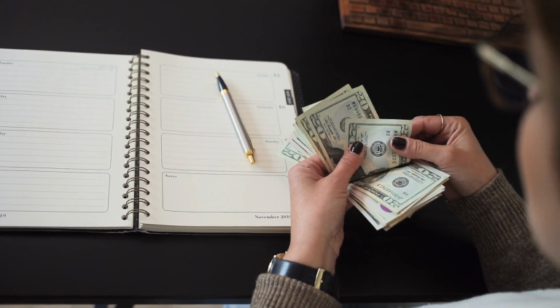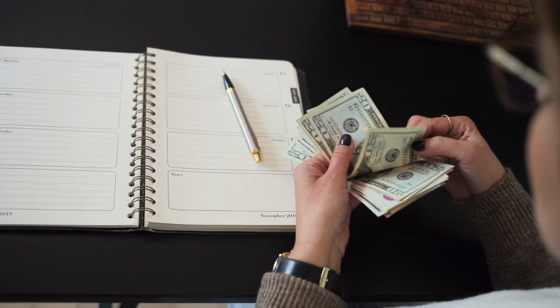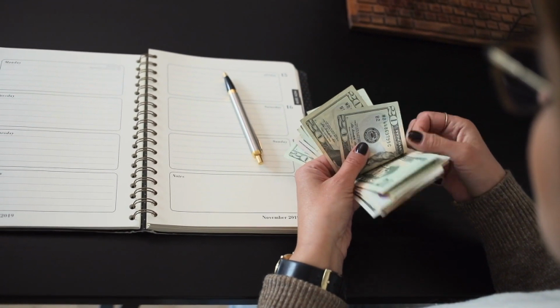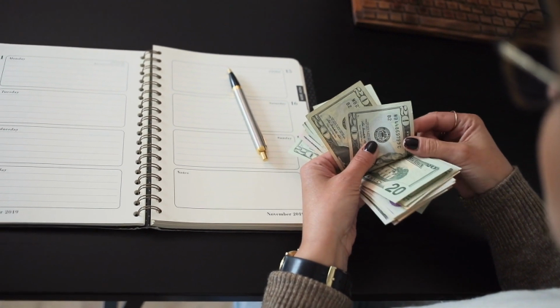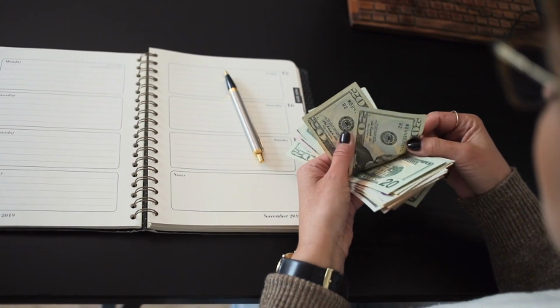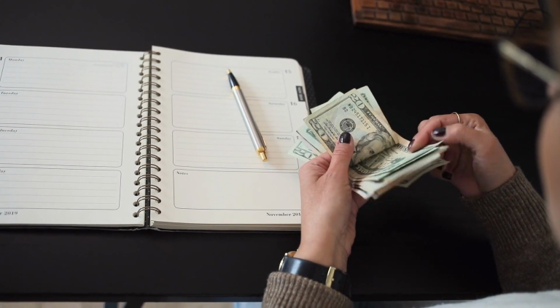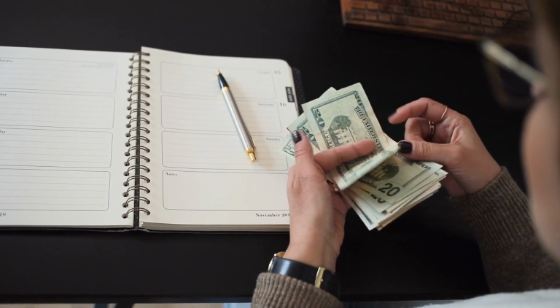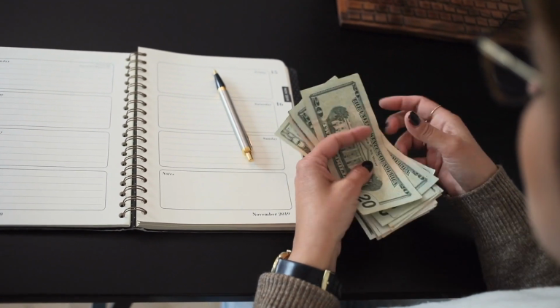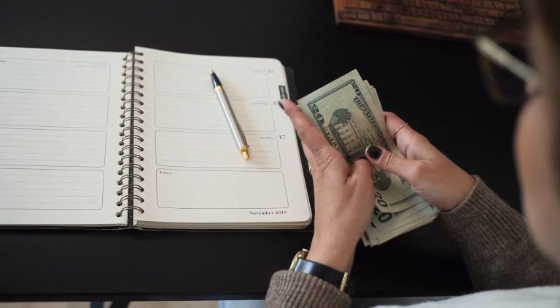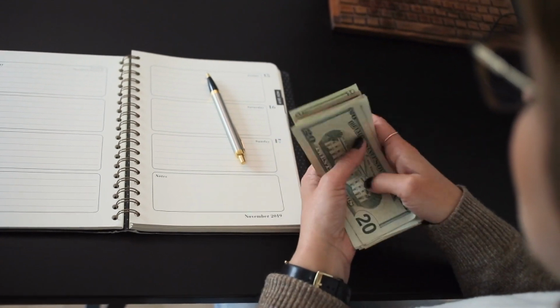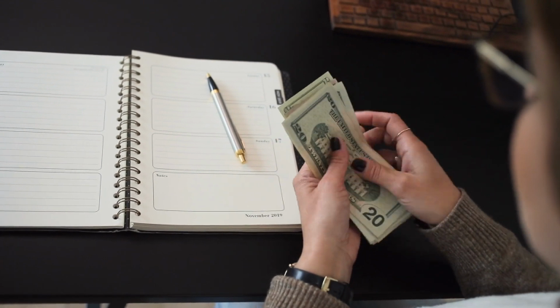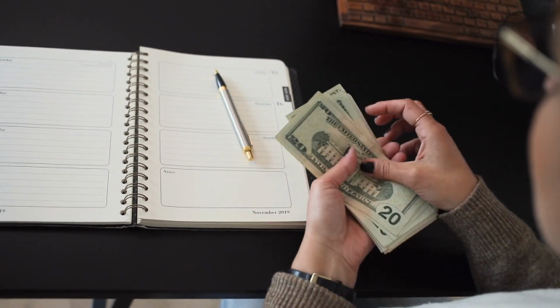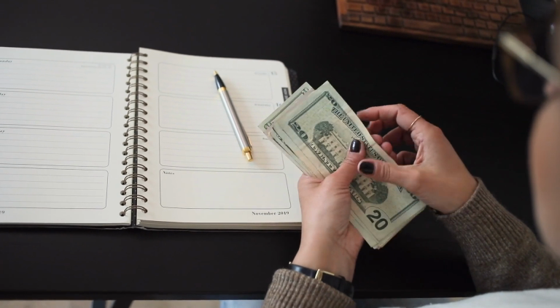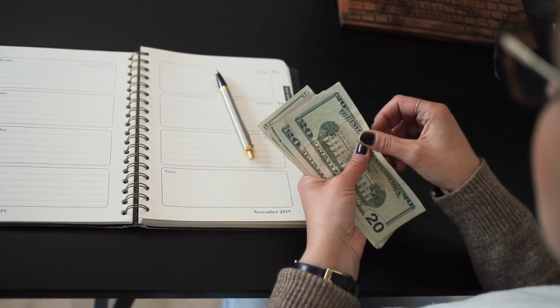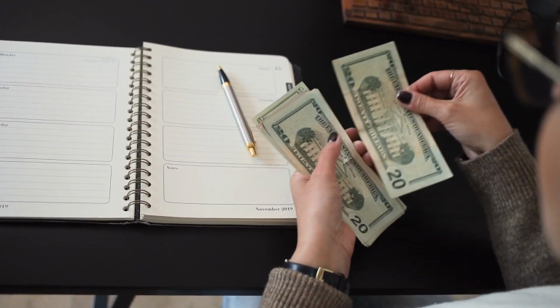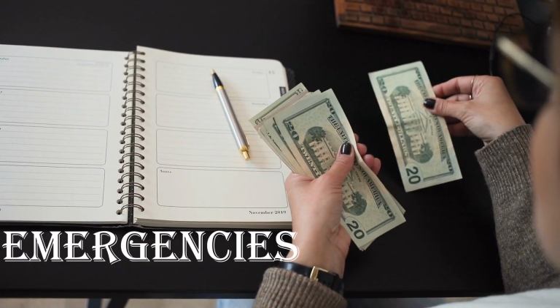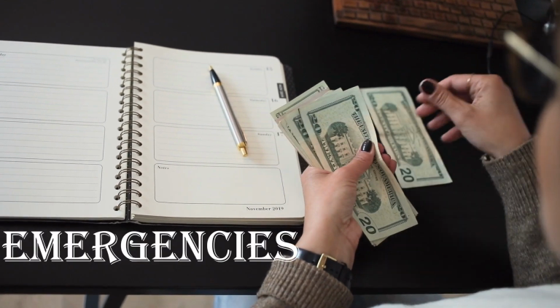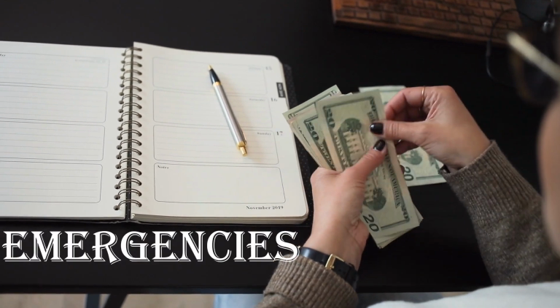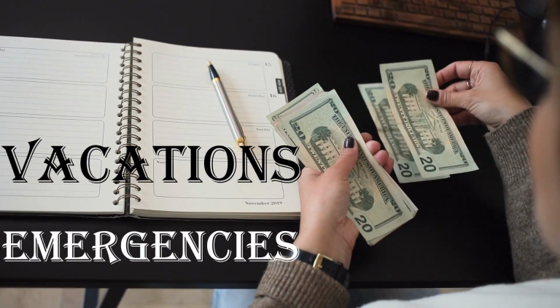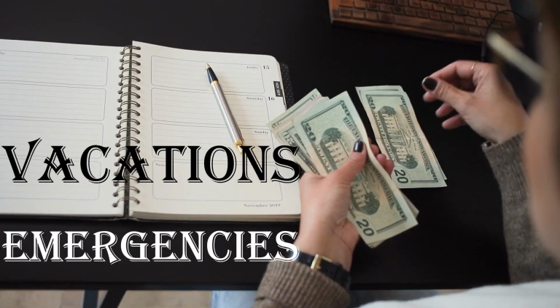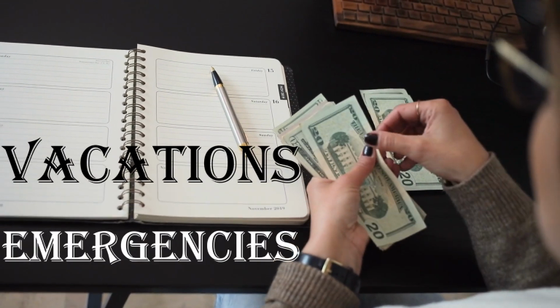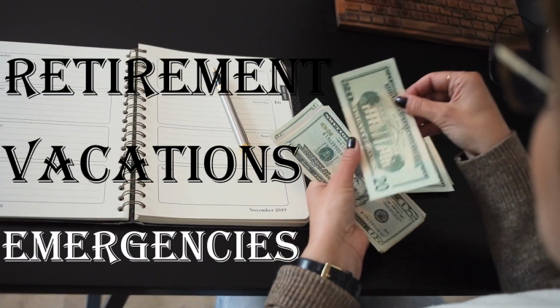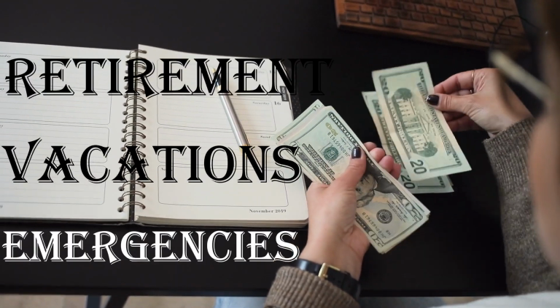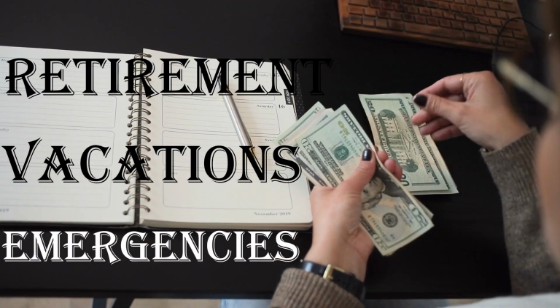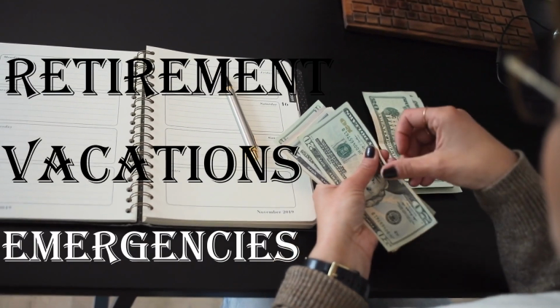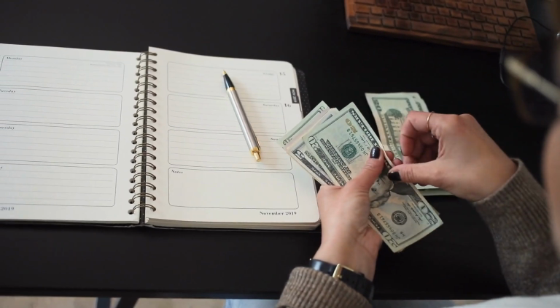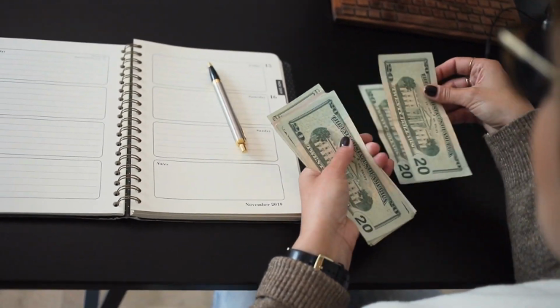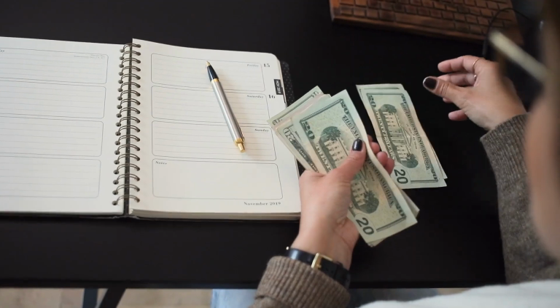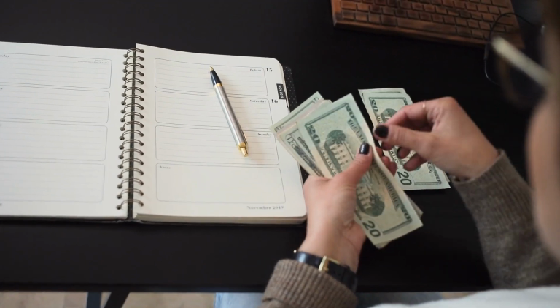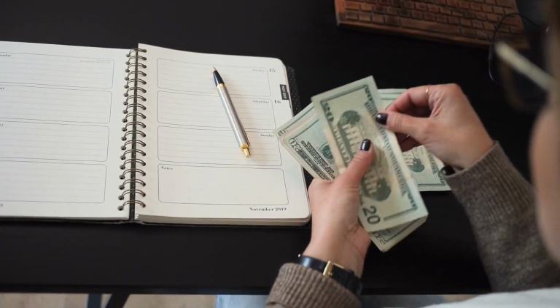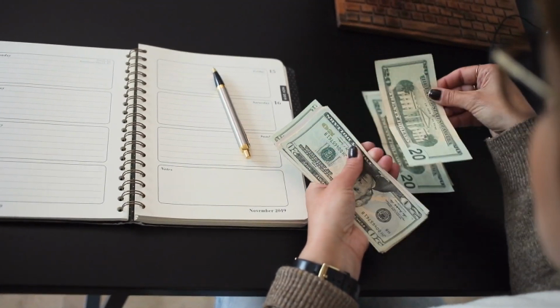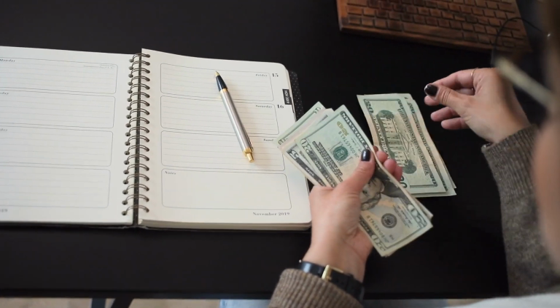Consider creating separate savings accounts for different goals, such as emergencies, vacations, or retirement, to track your progress and stay motivated.